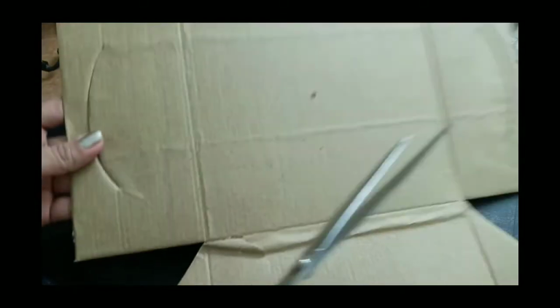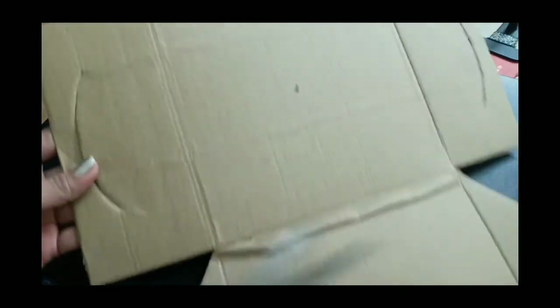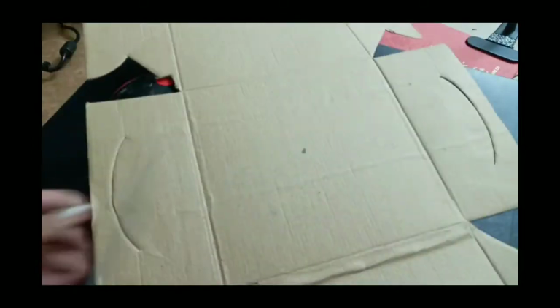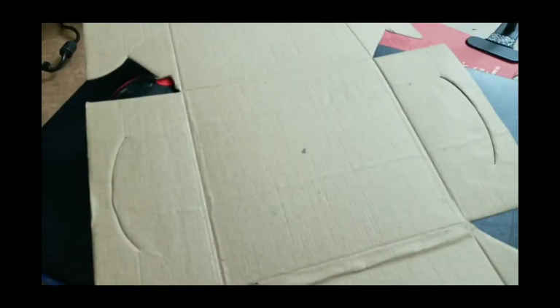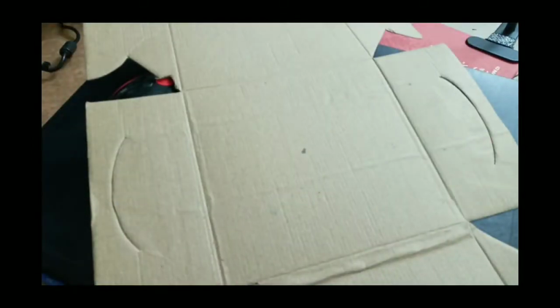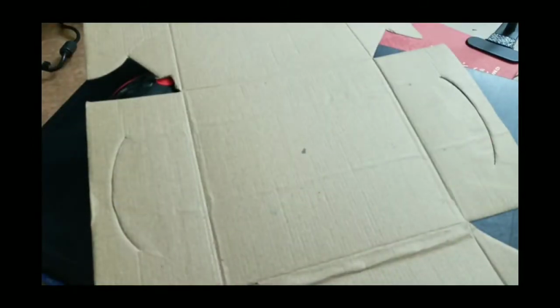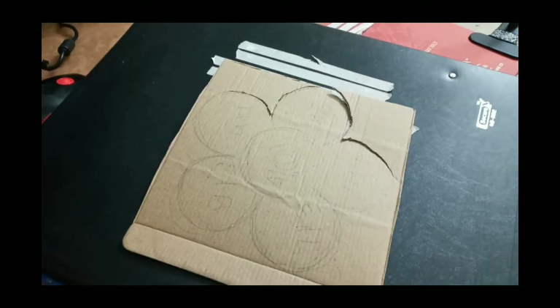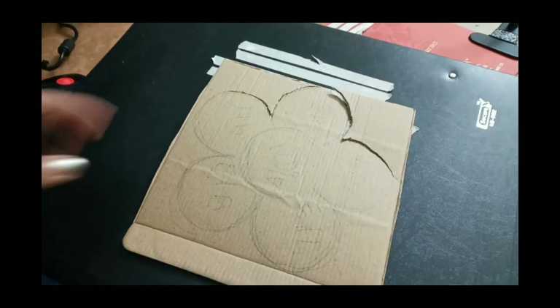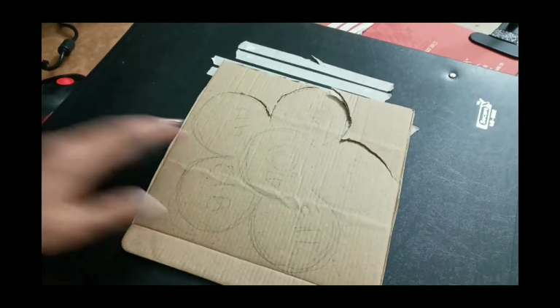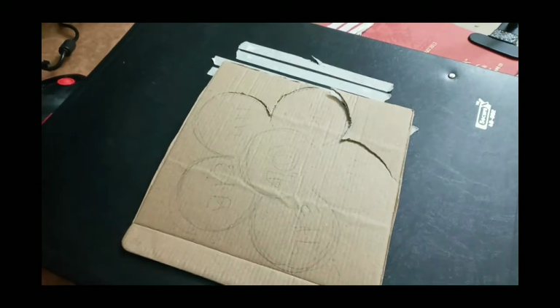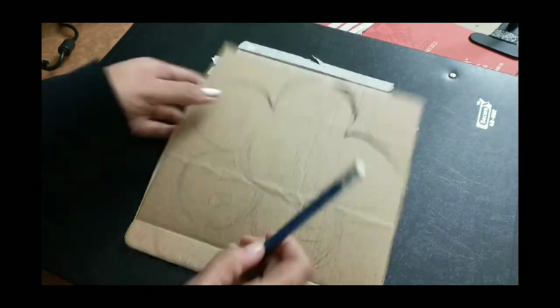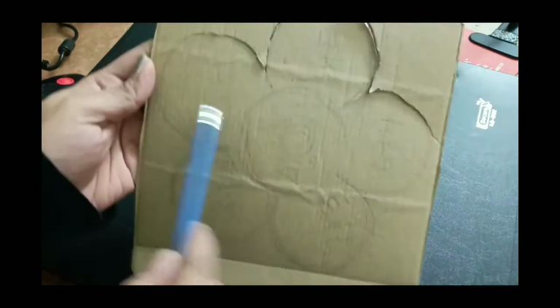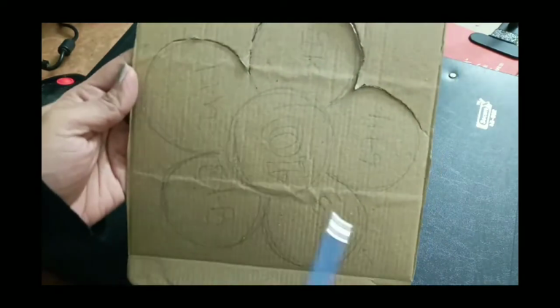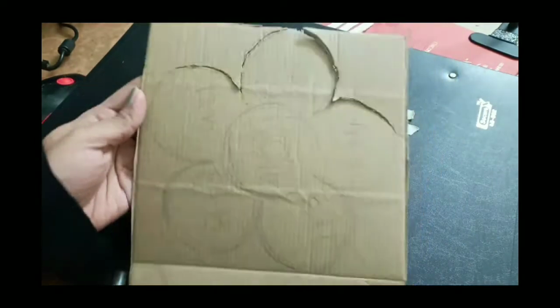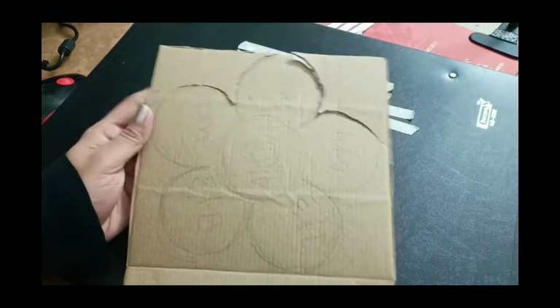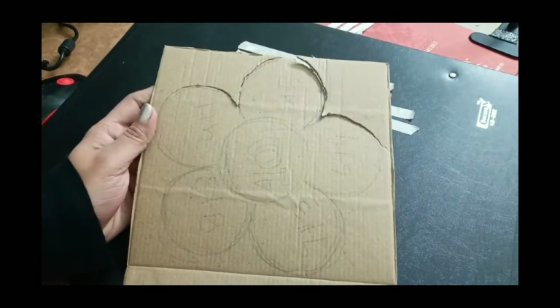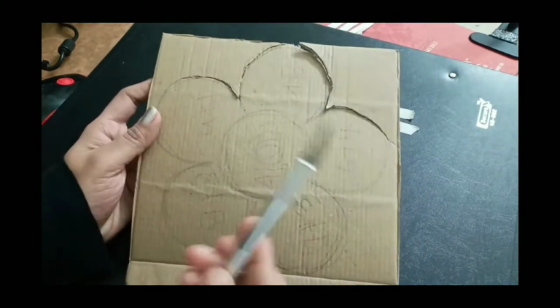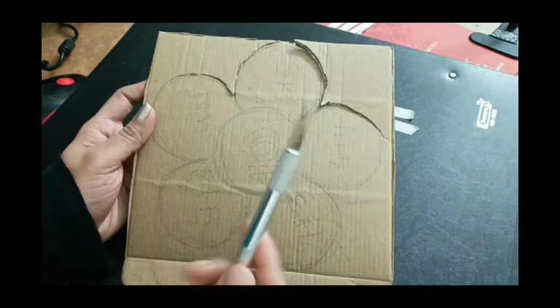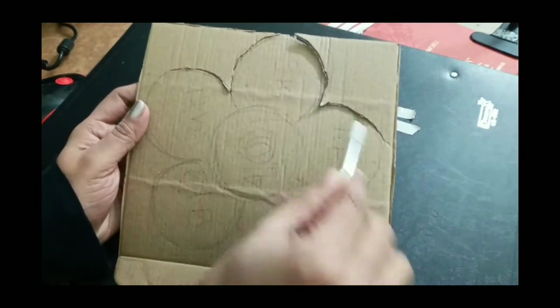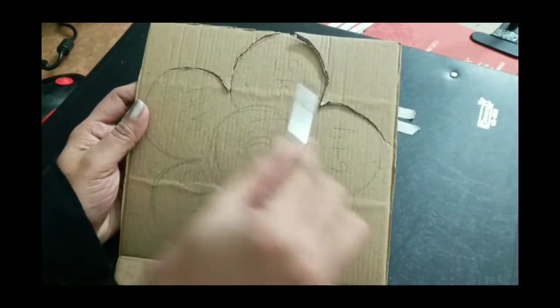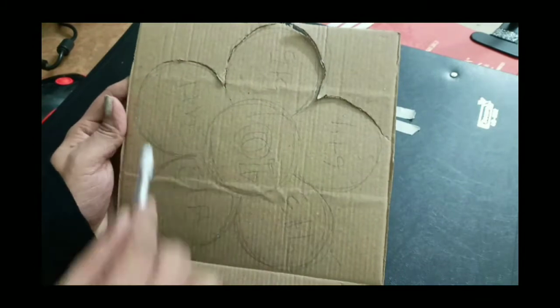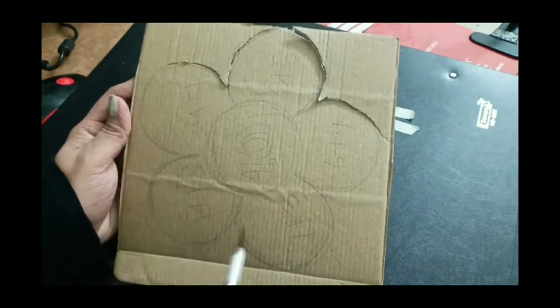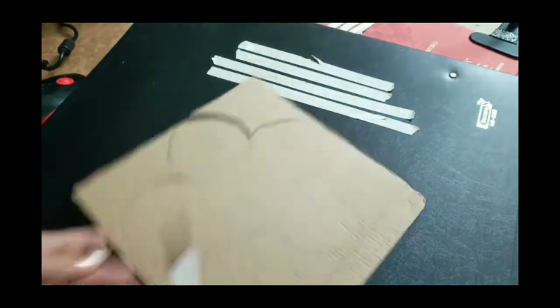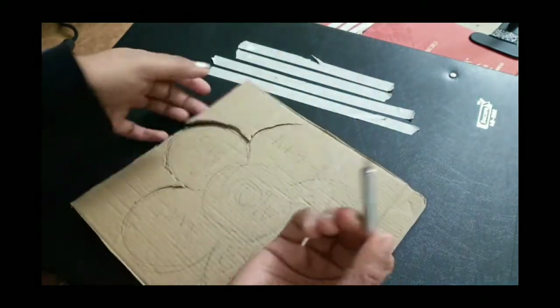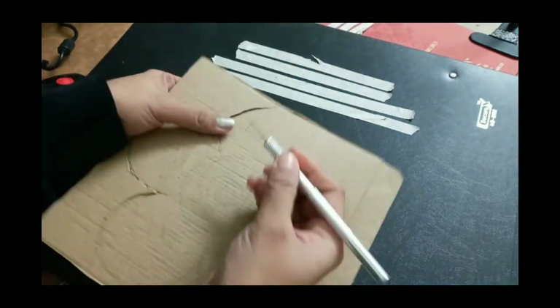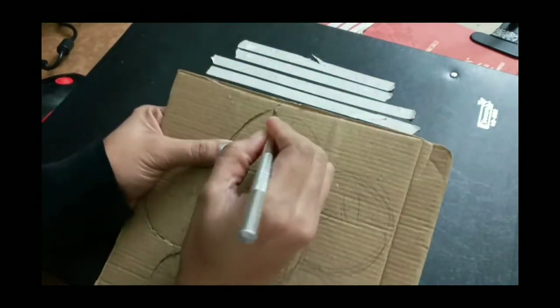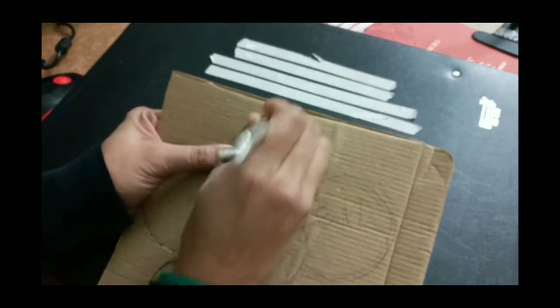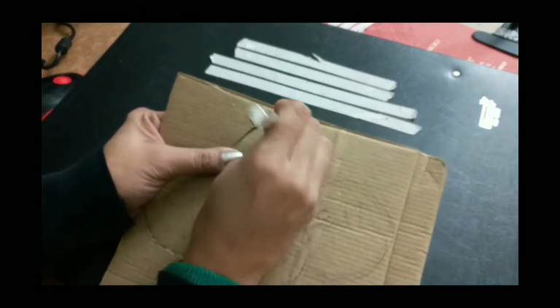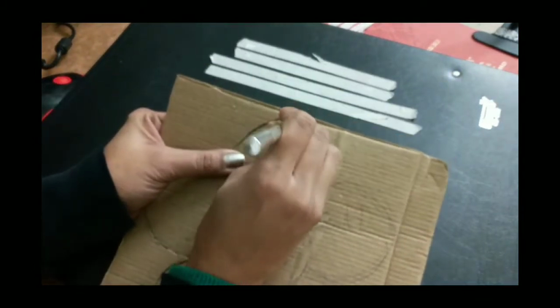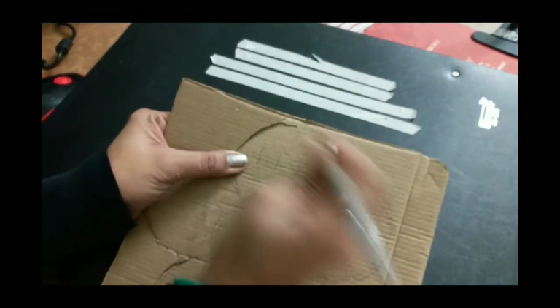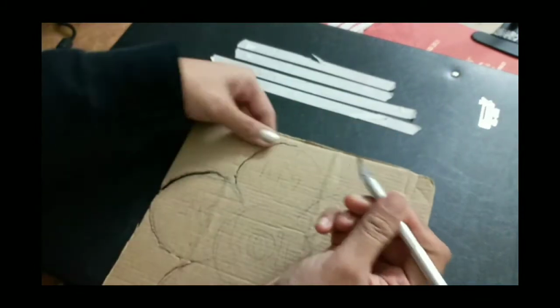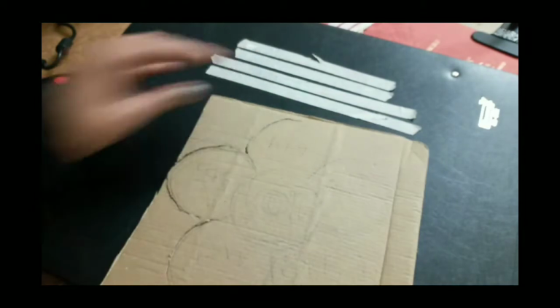We have taken a cardboard here which is a cake cover. We have outlined it and we will cut it with the help of a knife.